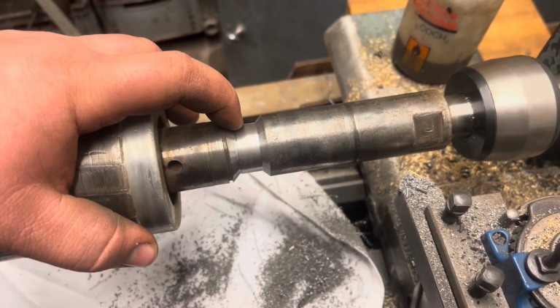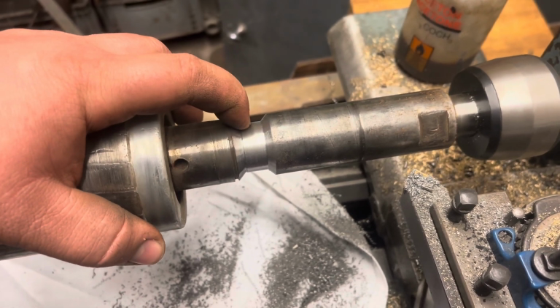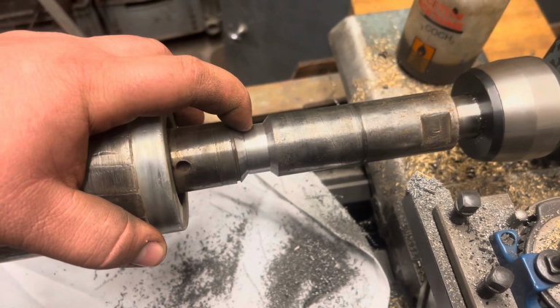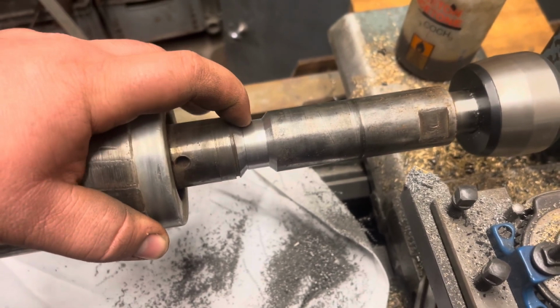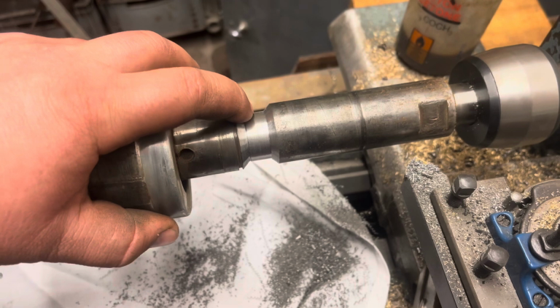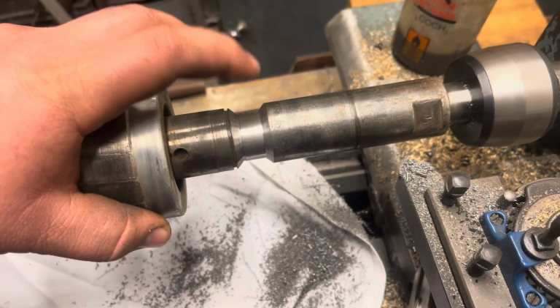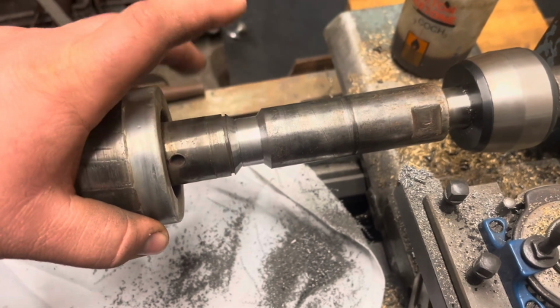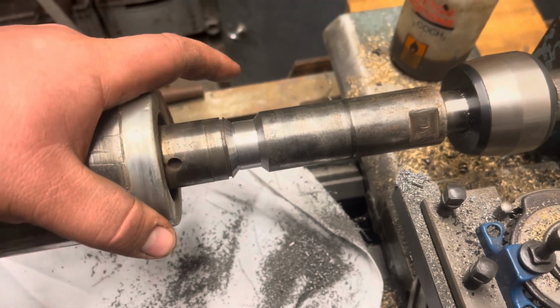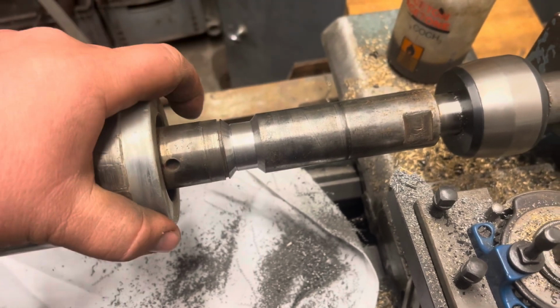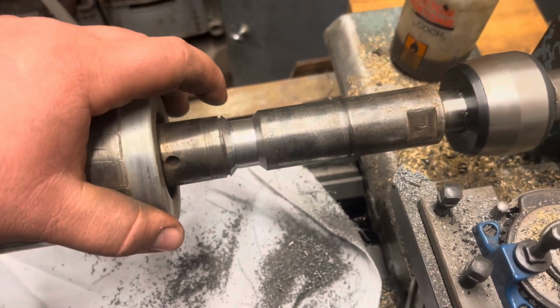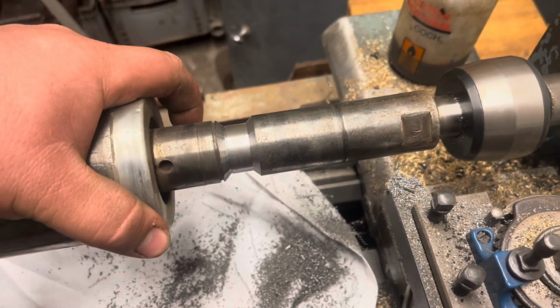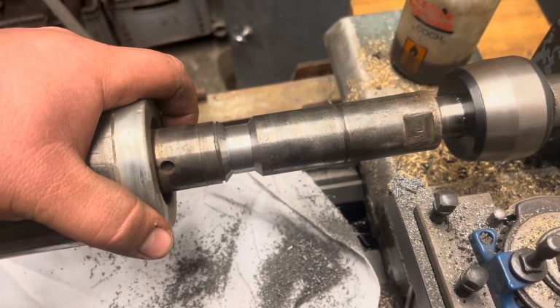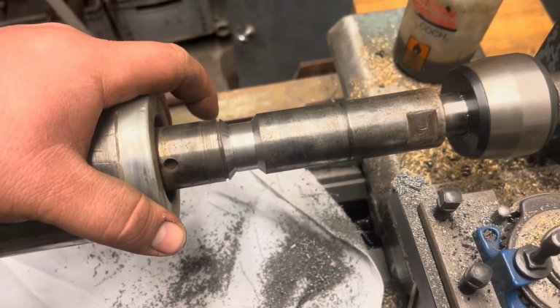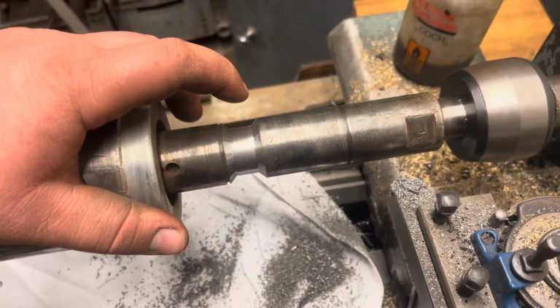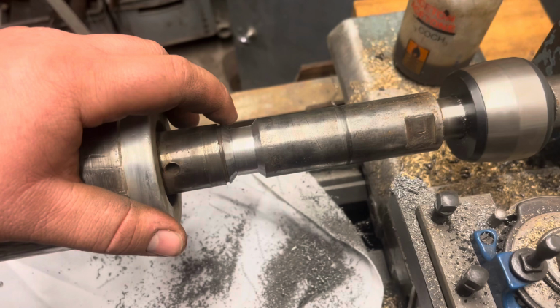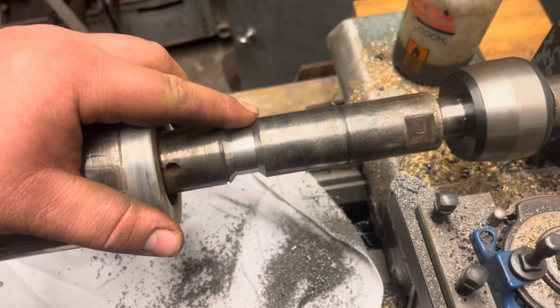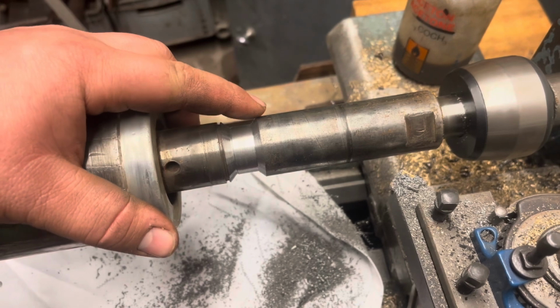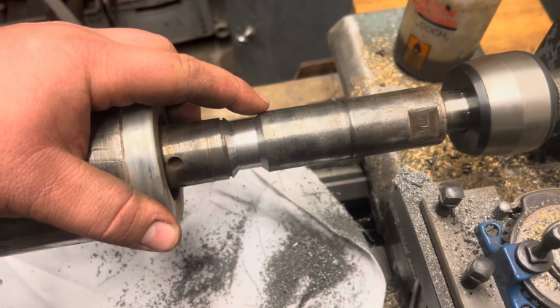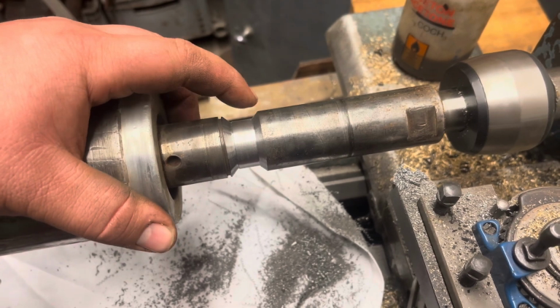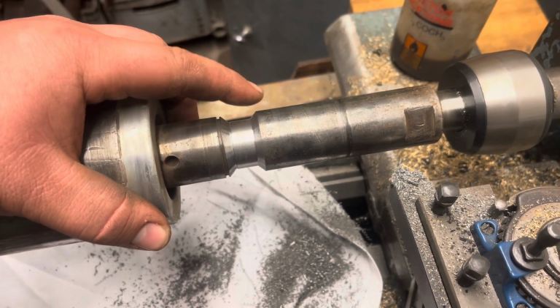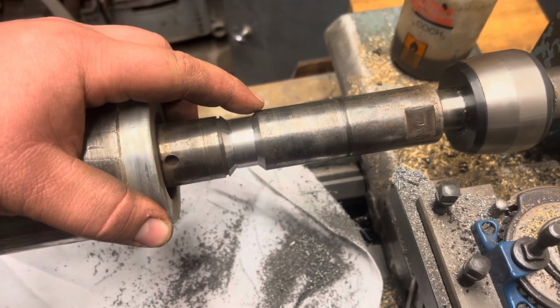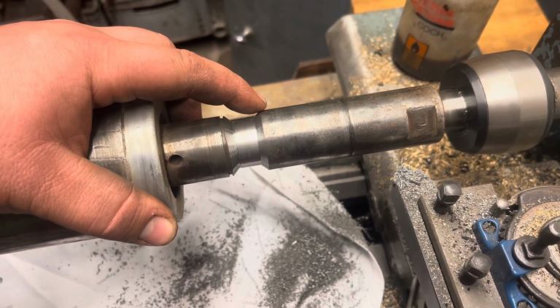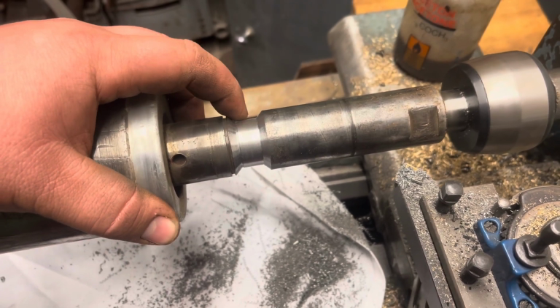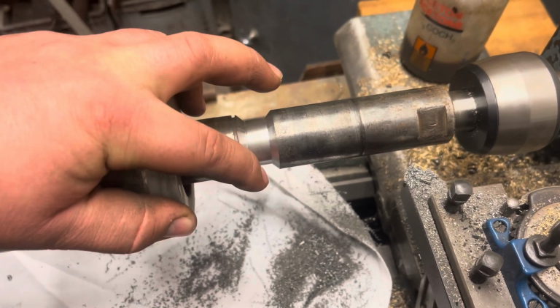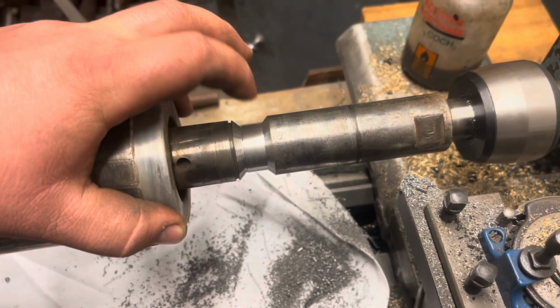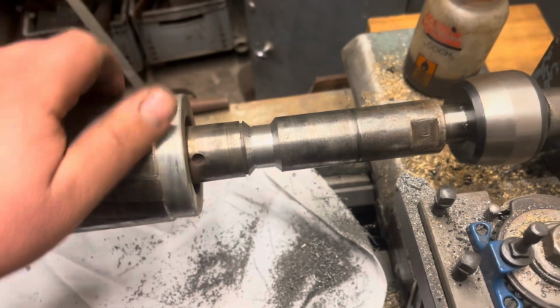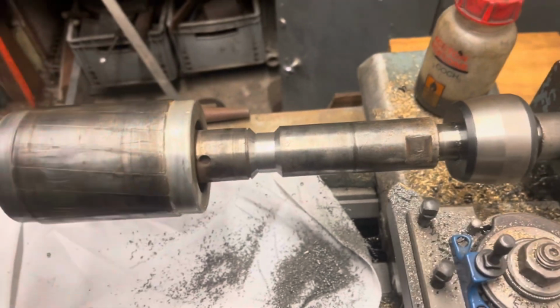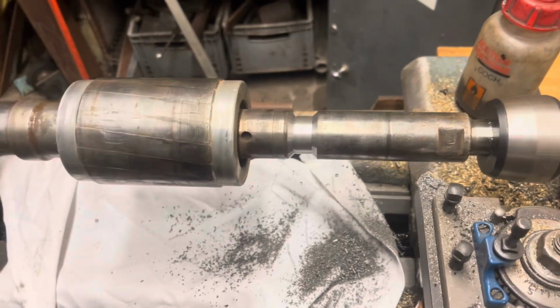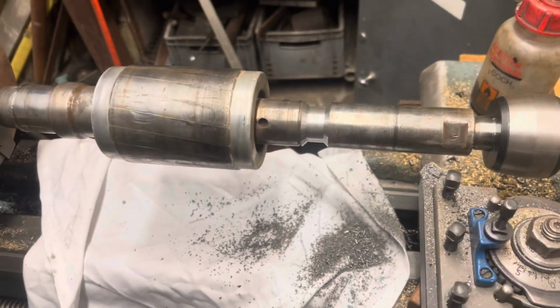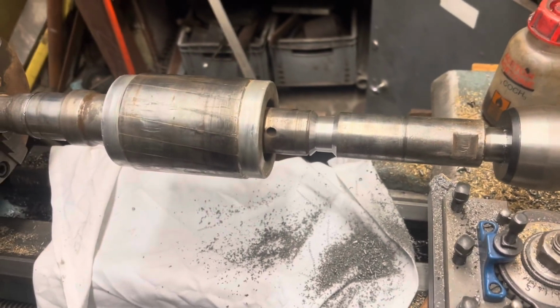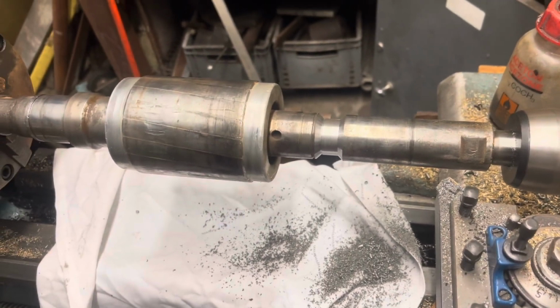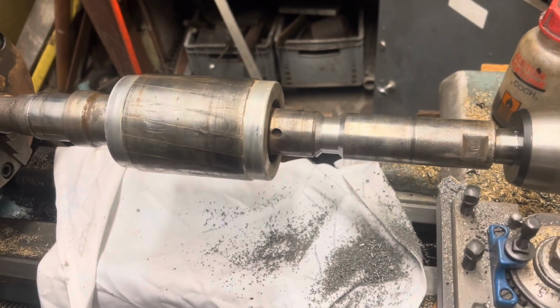Like I say, the shaft's scrap otherwise, so we're going to give it a go. We'll obviously have to mask that circlip groove and mask the rest of the shaft. We're going to use Dykem Blue for this because it's nice and thin and easy to remove after we've sprayed.